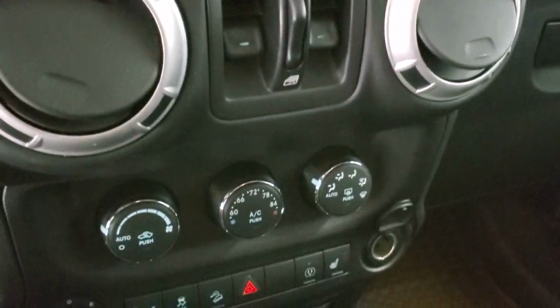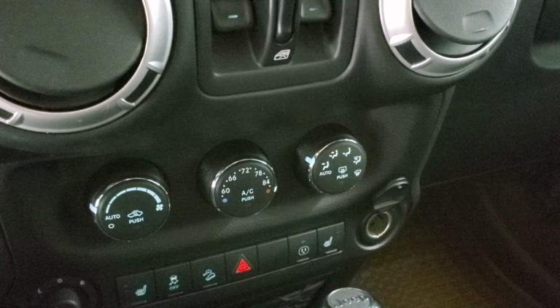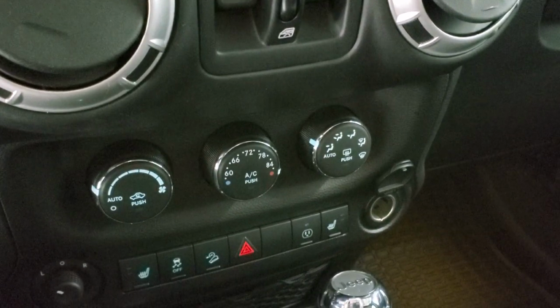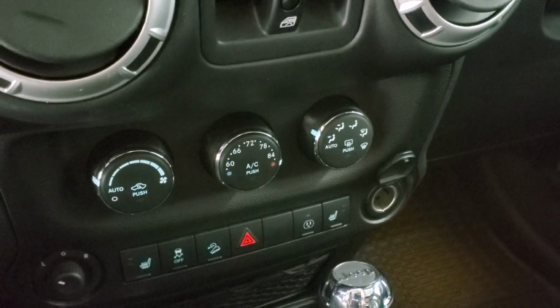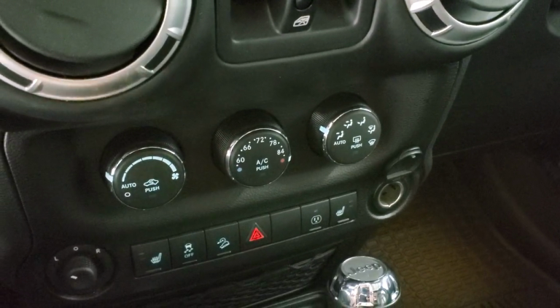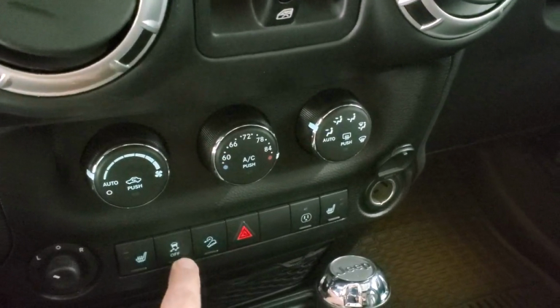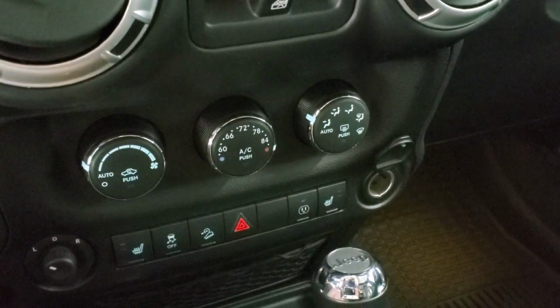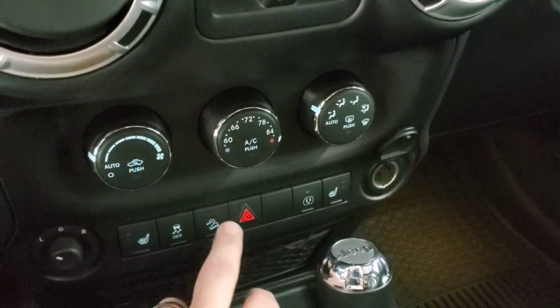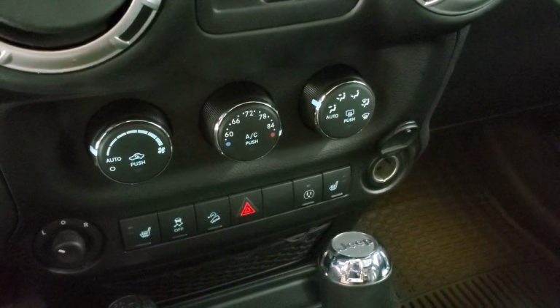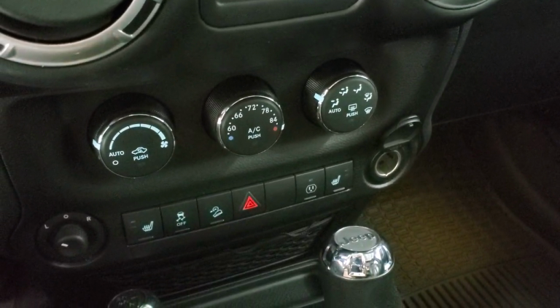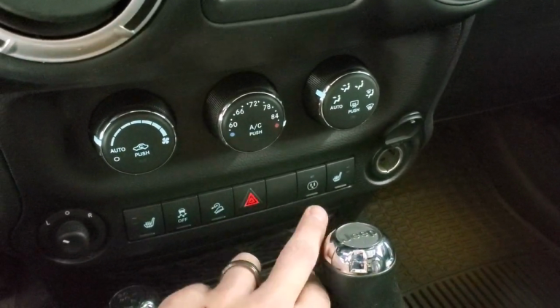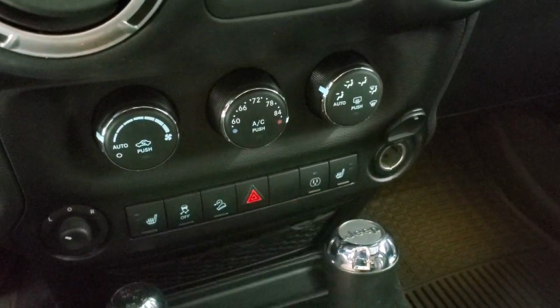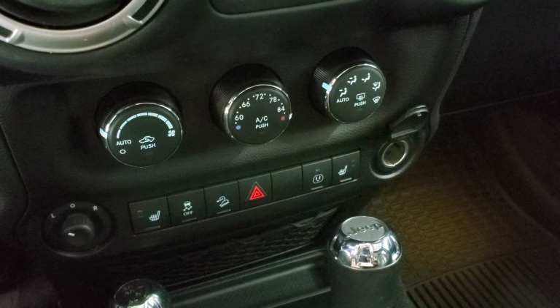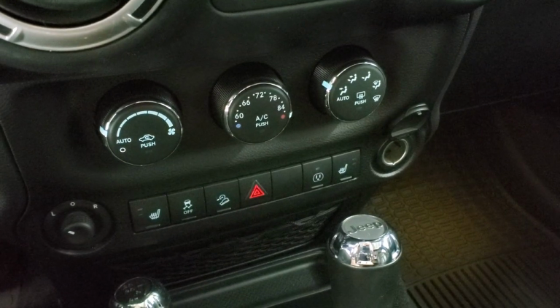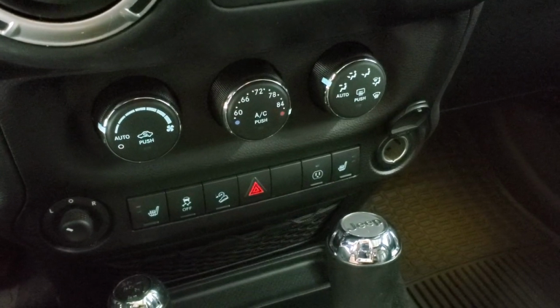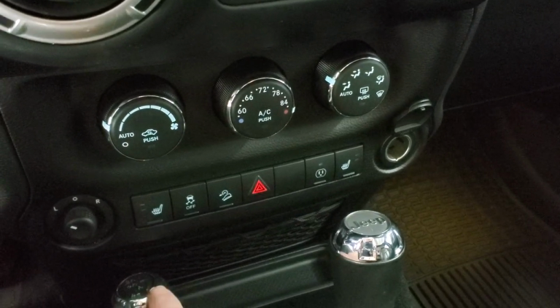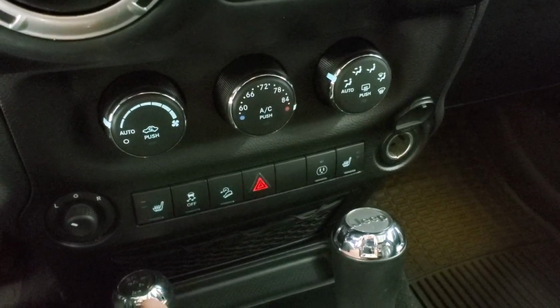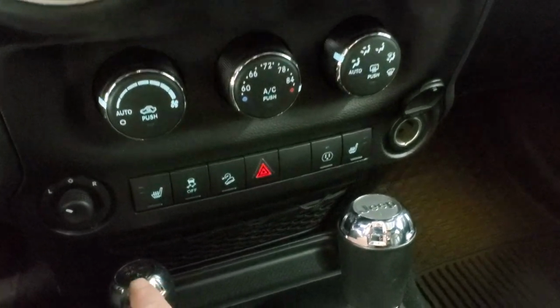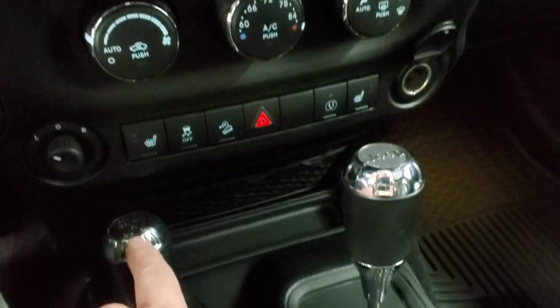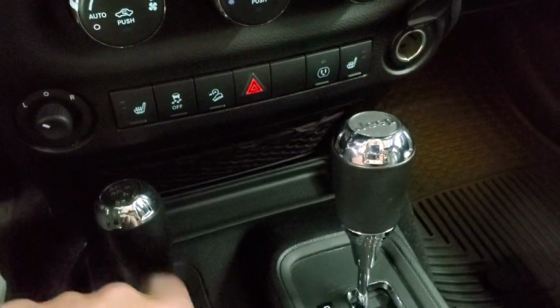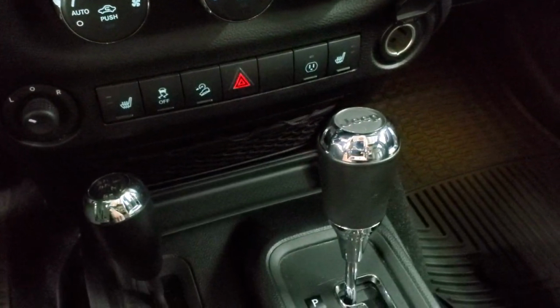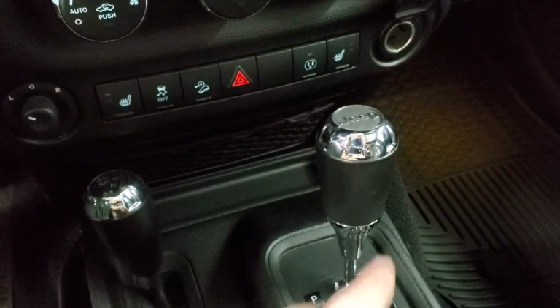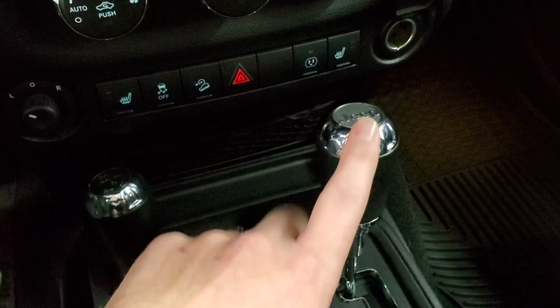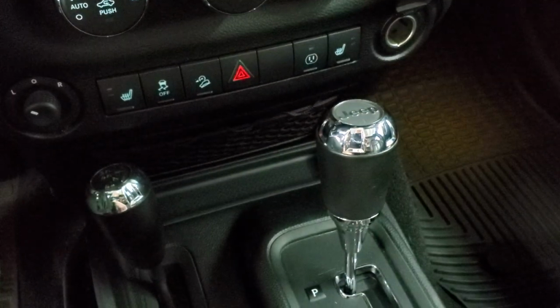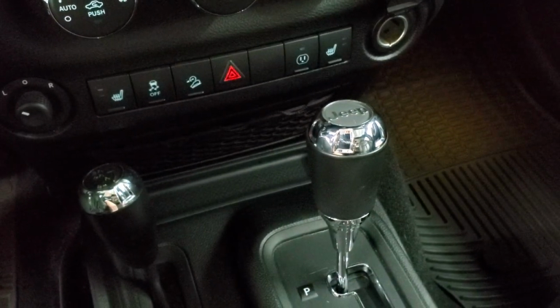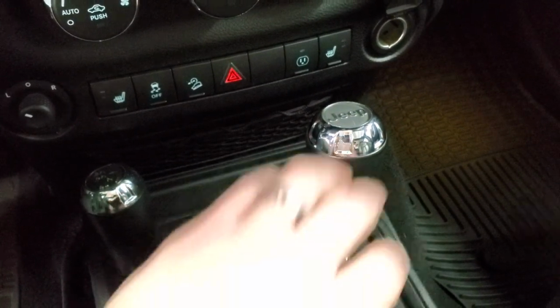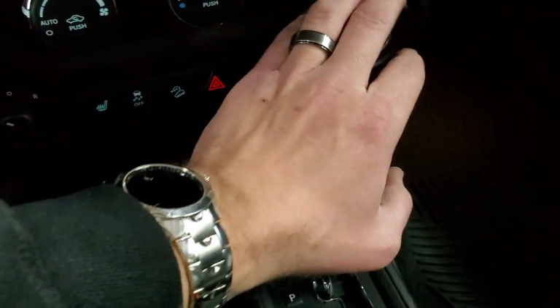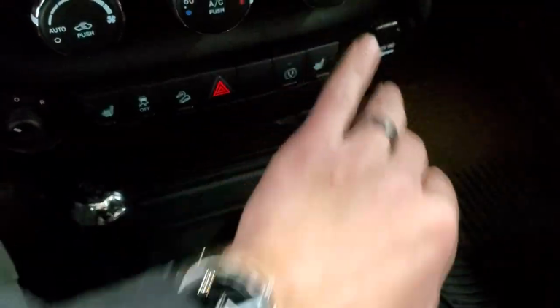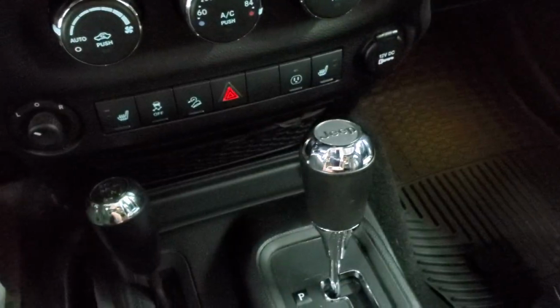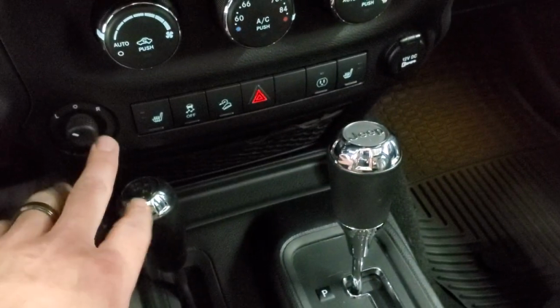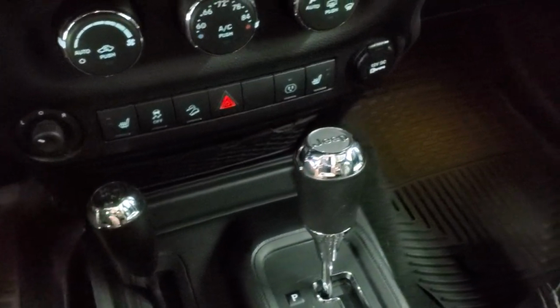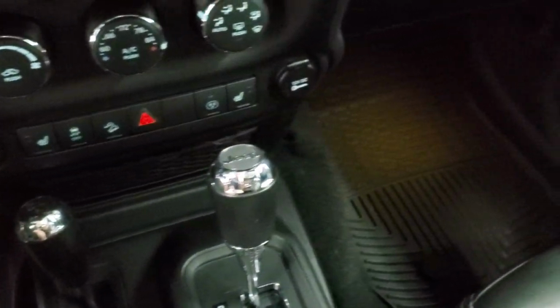Down here you have your climate controls, heated seat buttons, stability control, and downhill assist control. That's for your plug-in, which is right under the armrest. Your 4x4 shifter is on the floor, and you do get a 5-speed automatic transmission, 12-volt power point, and your mirror controls.